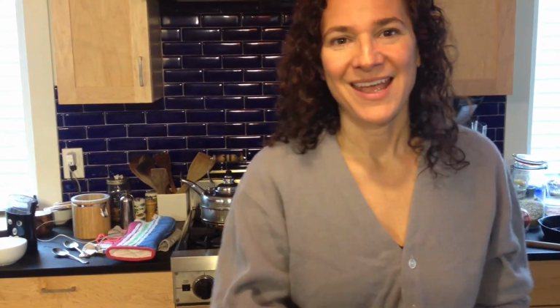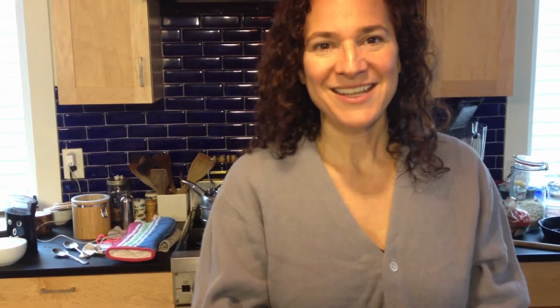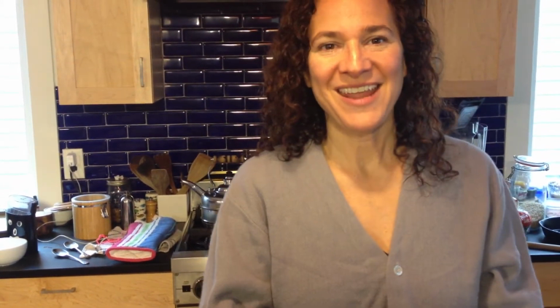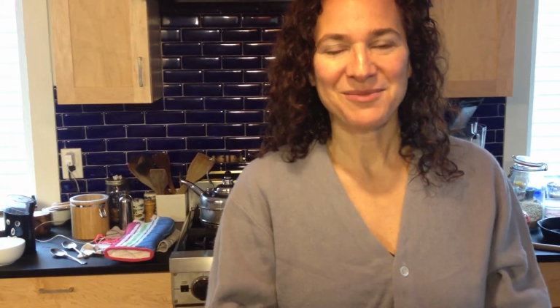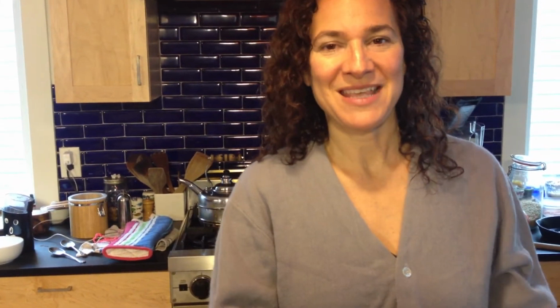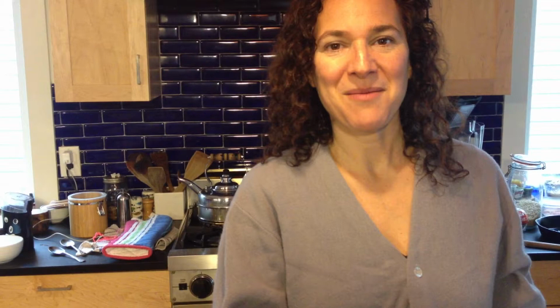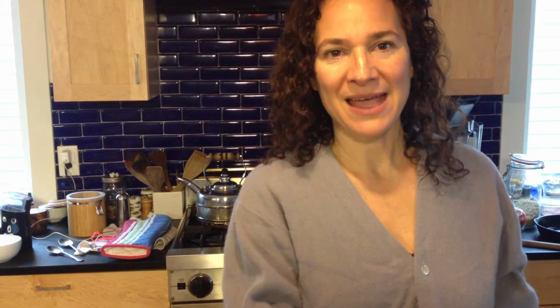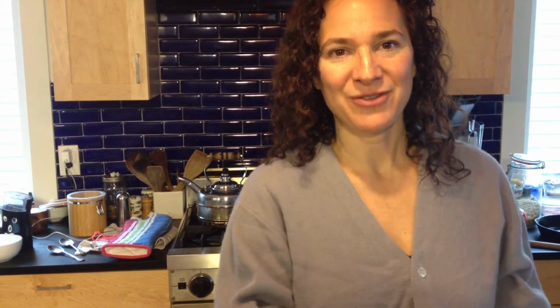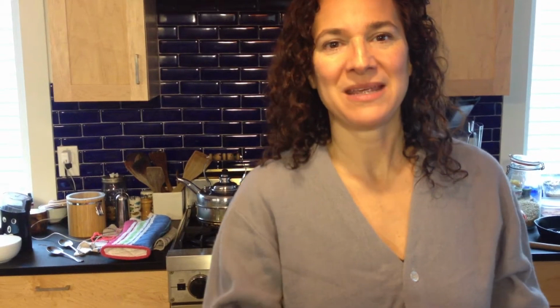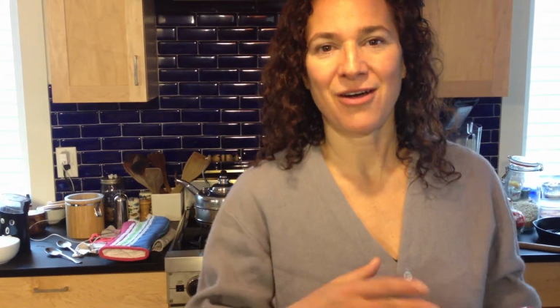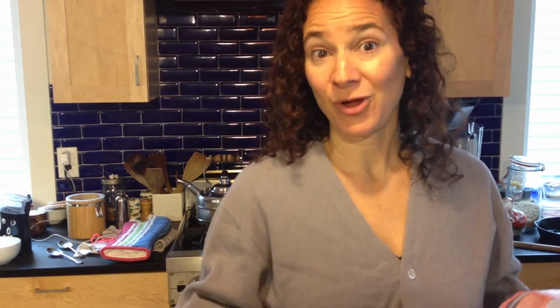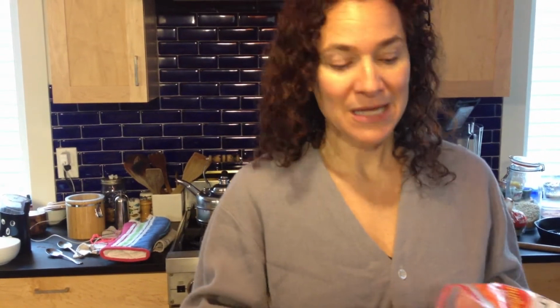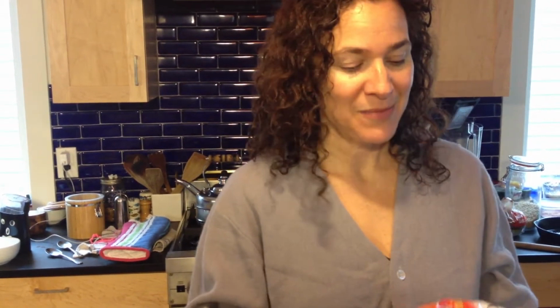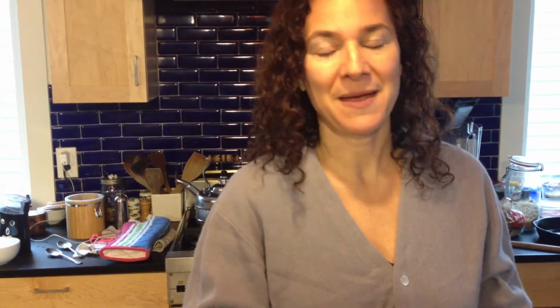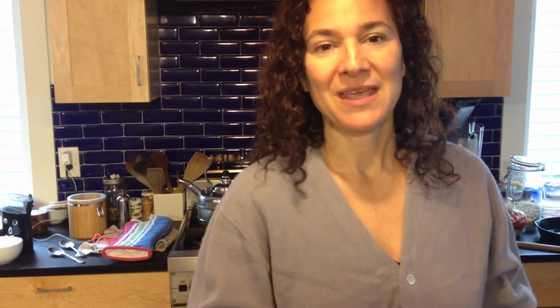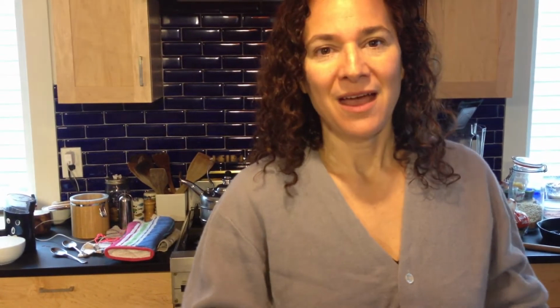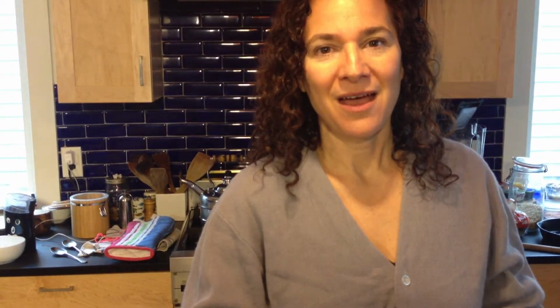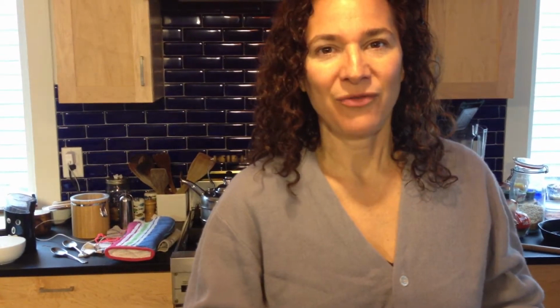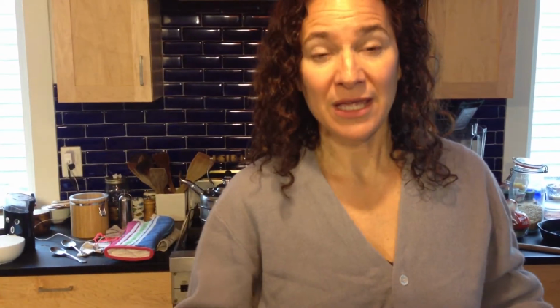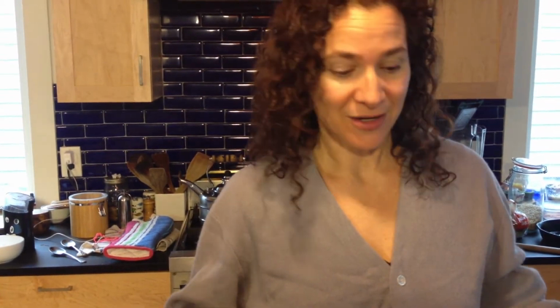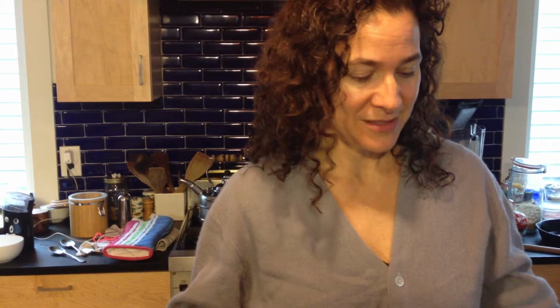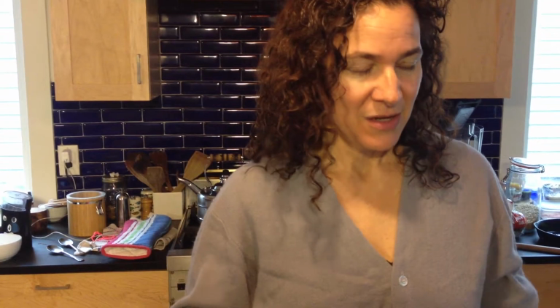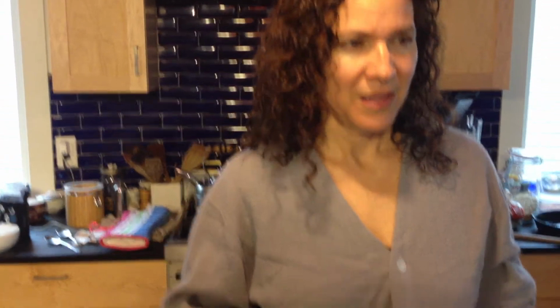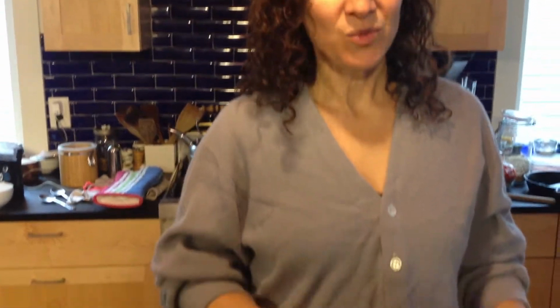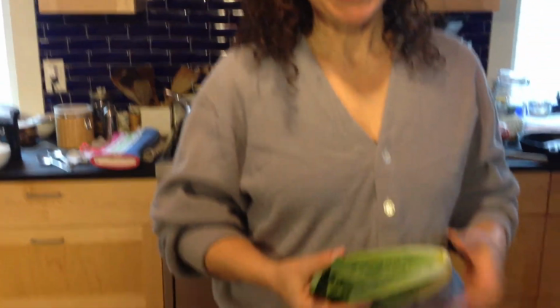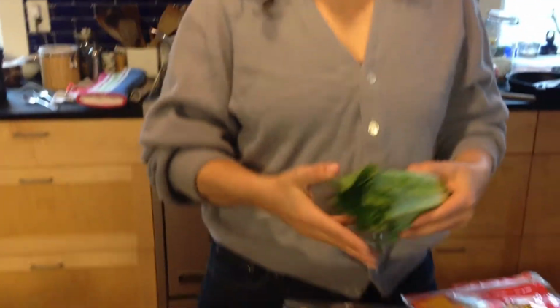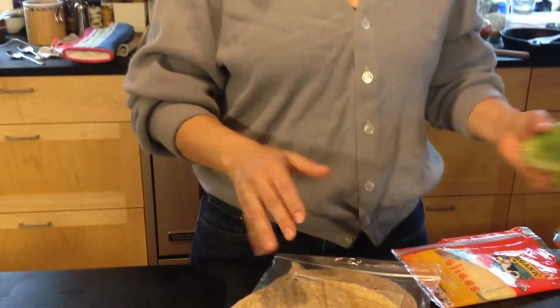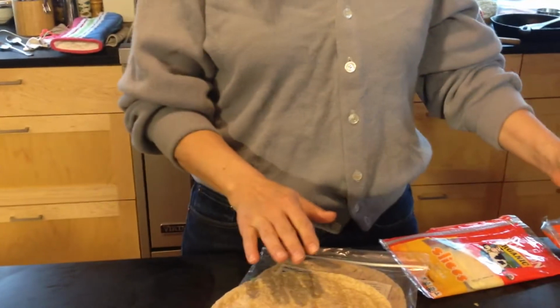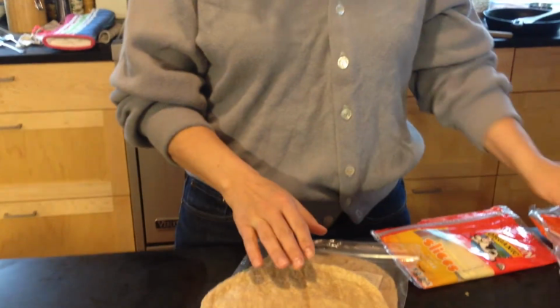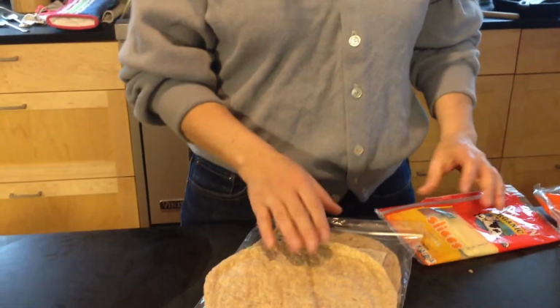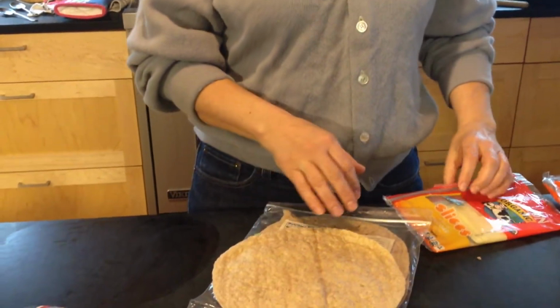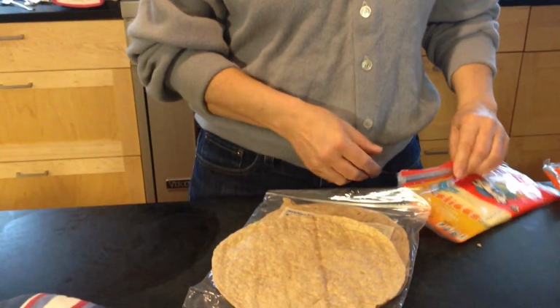Isn't it funny how sometimes things come back after being gone for a long time? For years, at least one of my kids had a sandwich like this every single day.